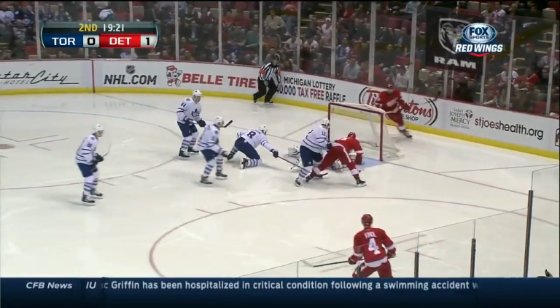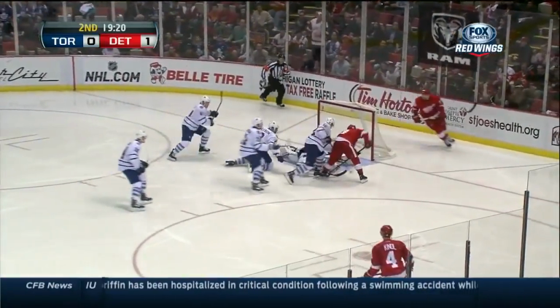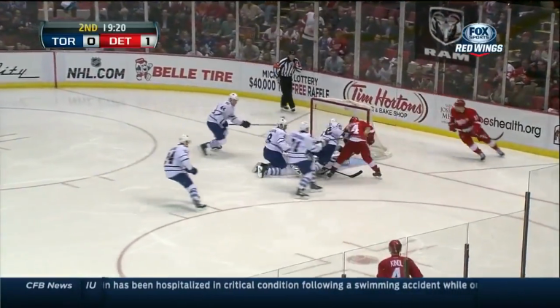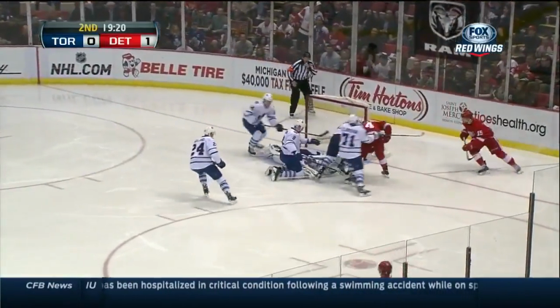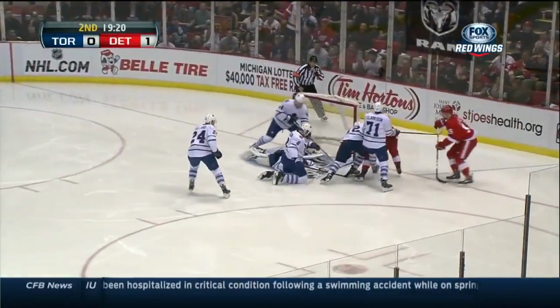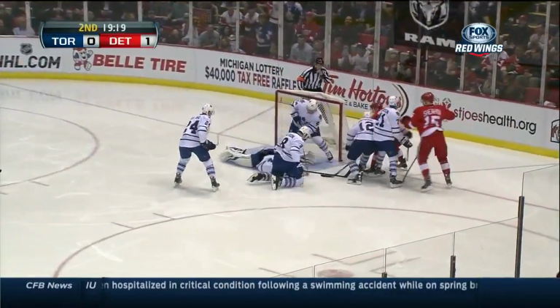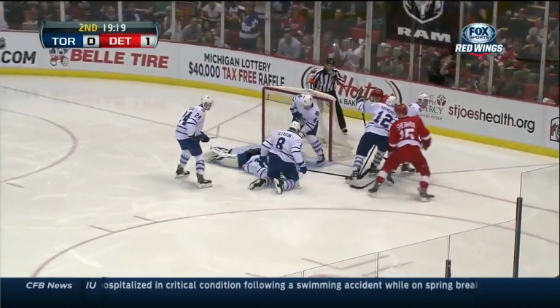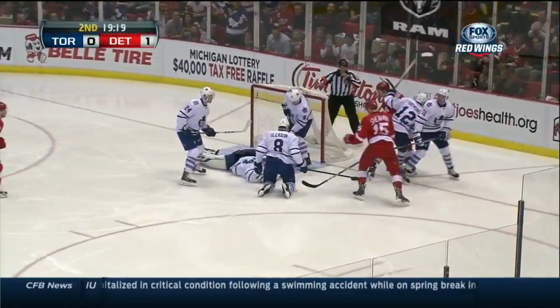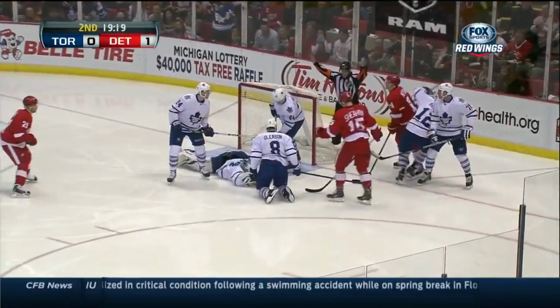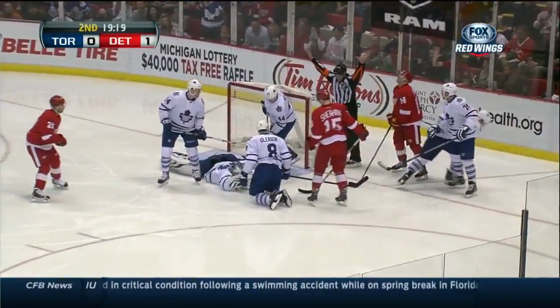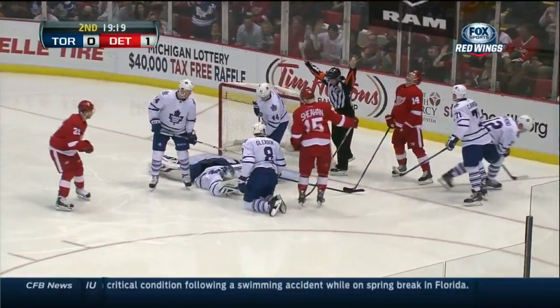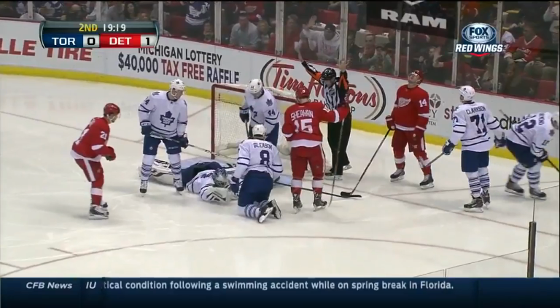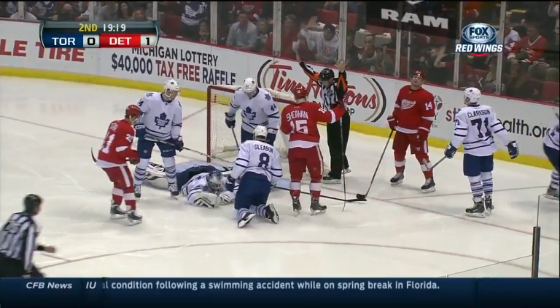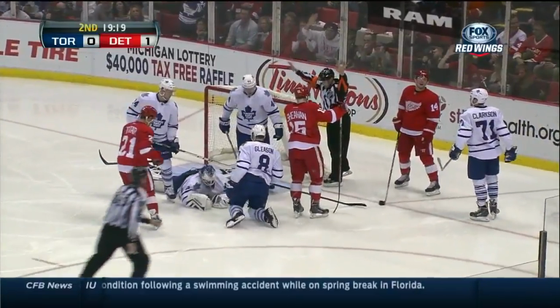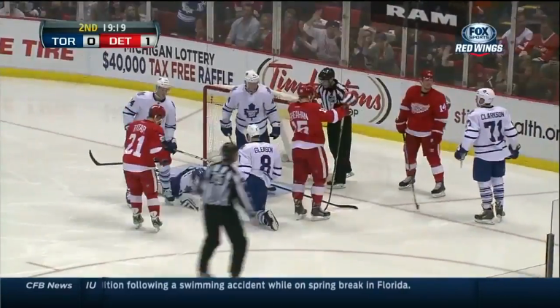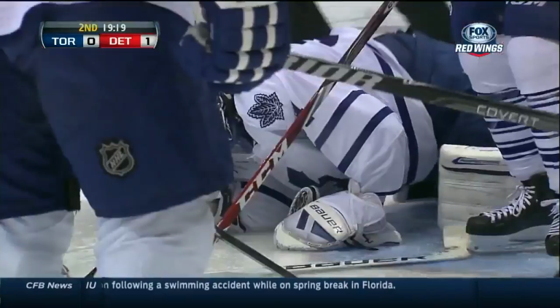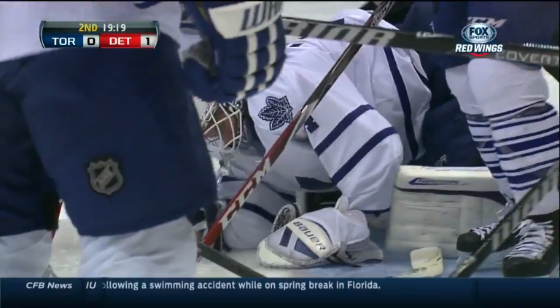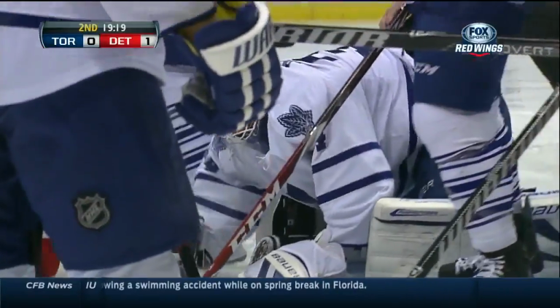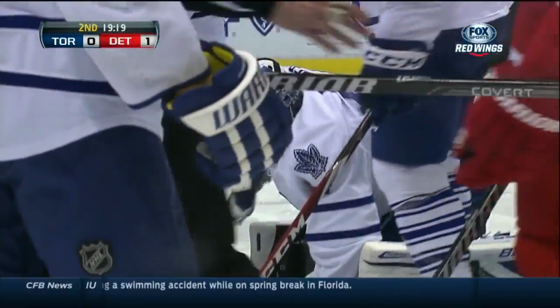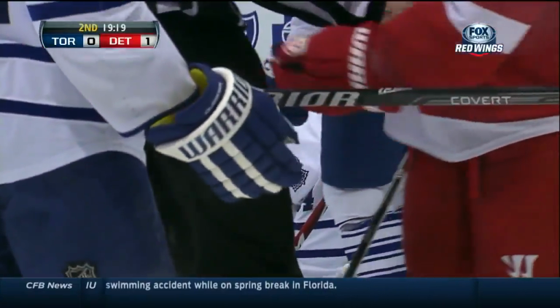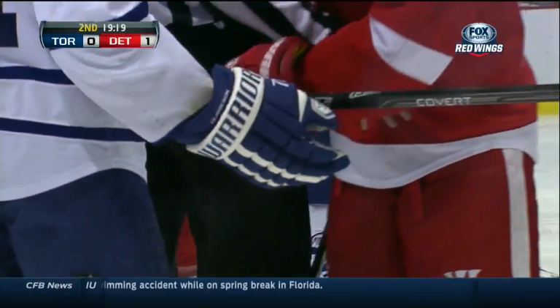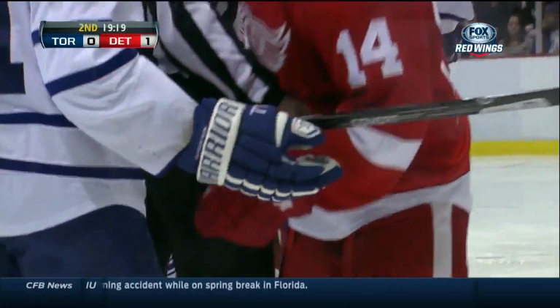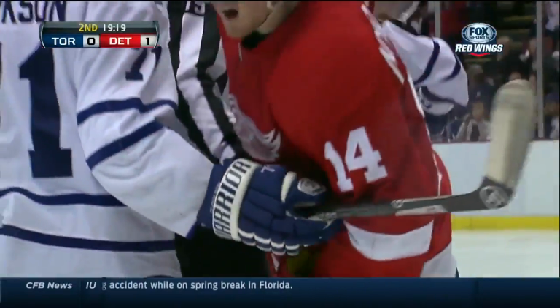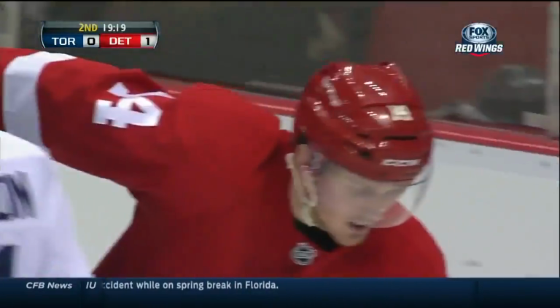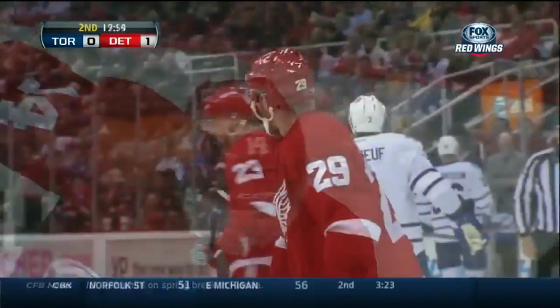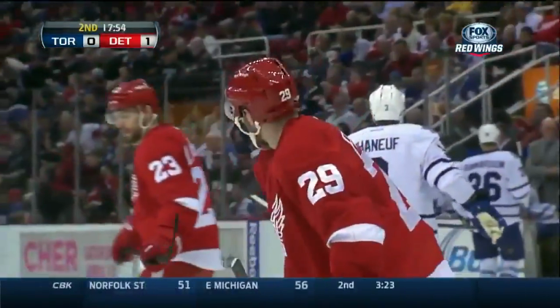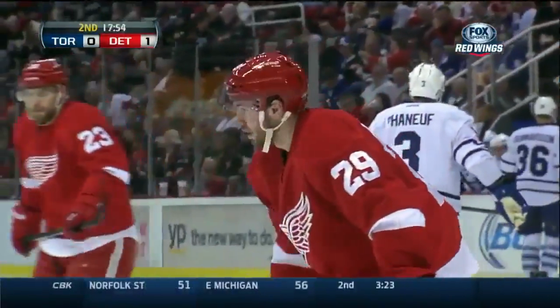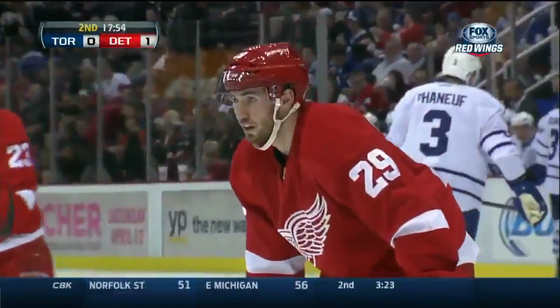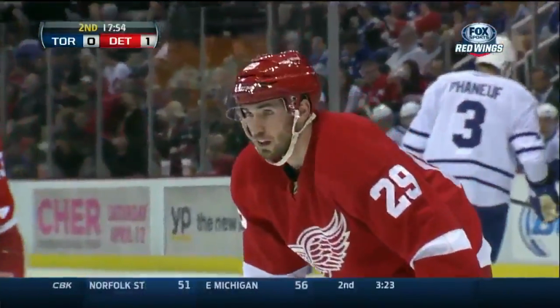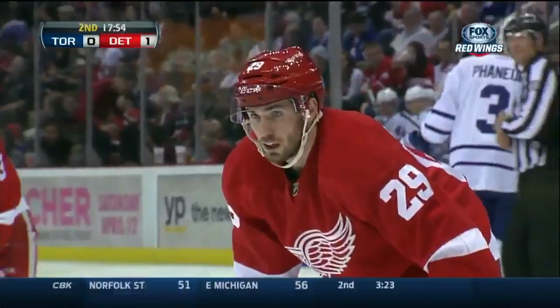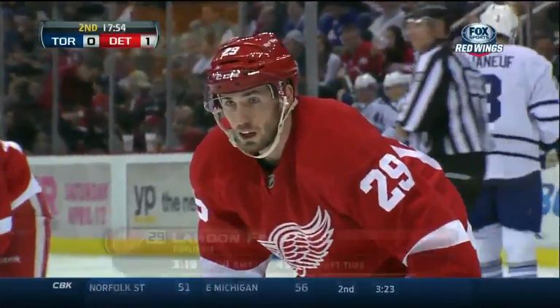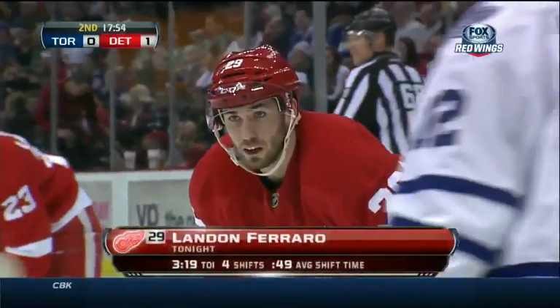In front of the net — Reimer! What a stop there. Nyquist thought he had his second. What's the difference? I was saying to Mick, I look at number 29, I see a right-hand shot — I think of Jason Williams.